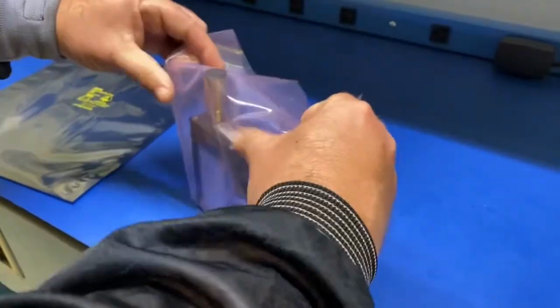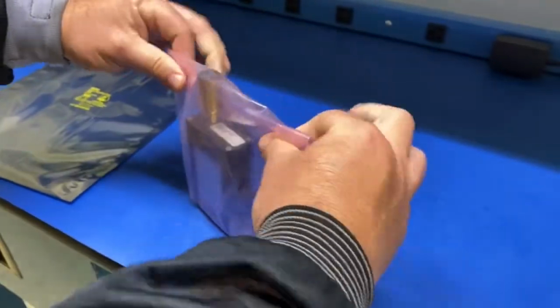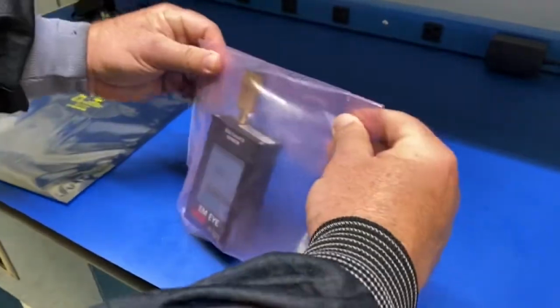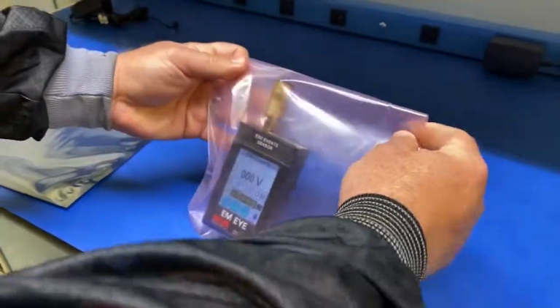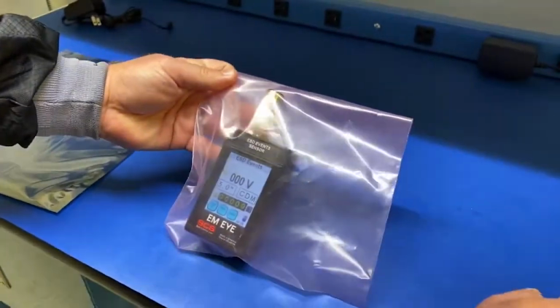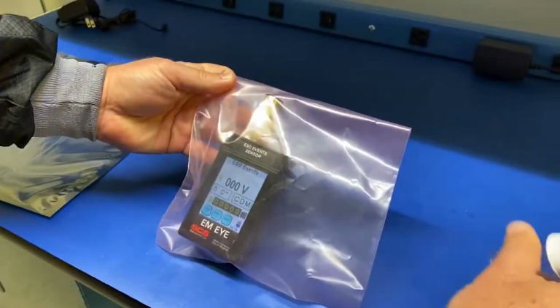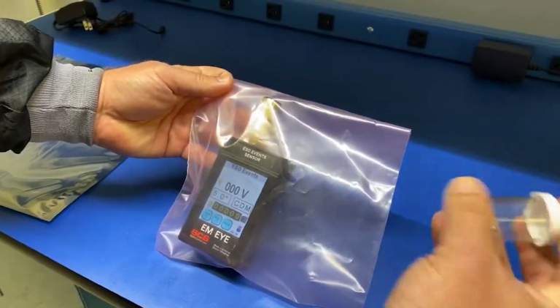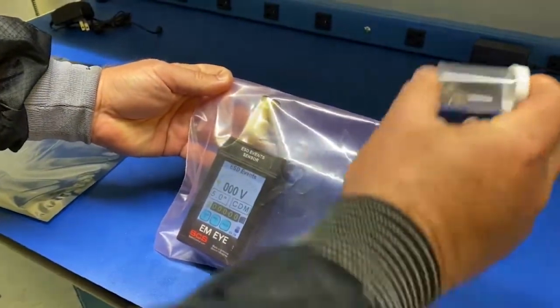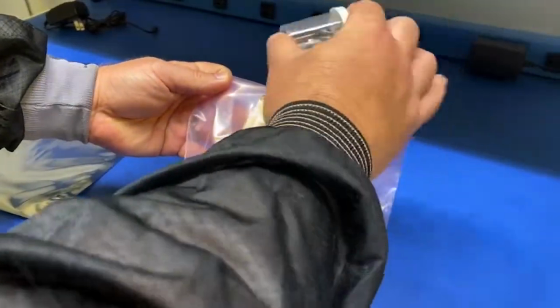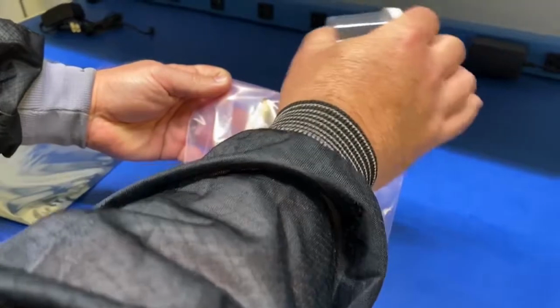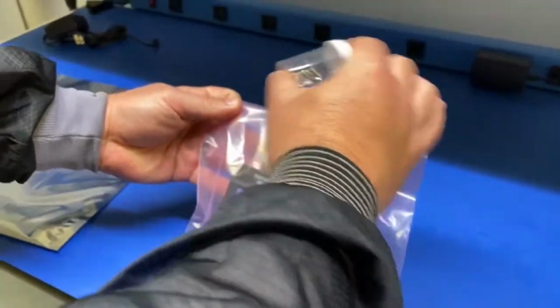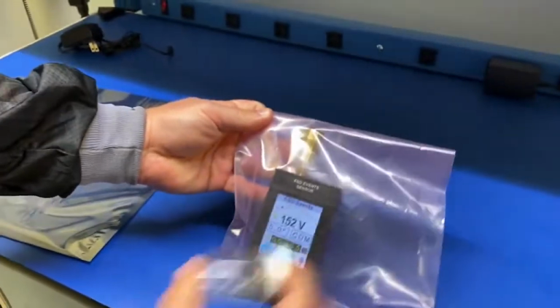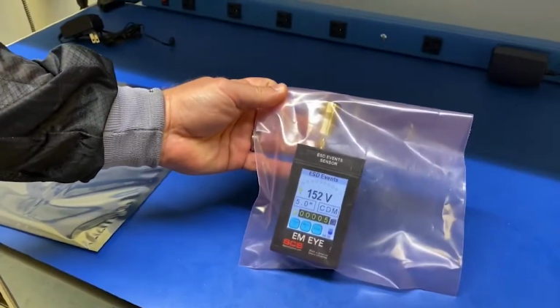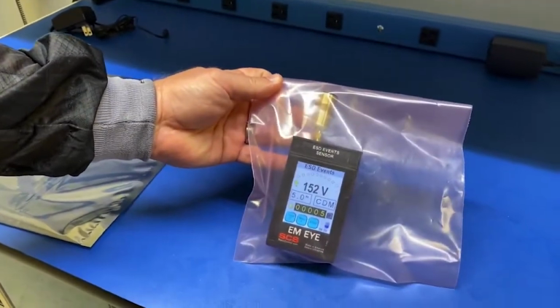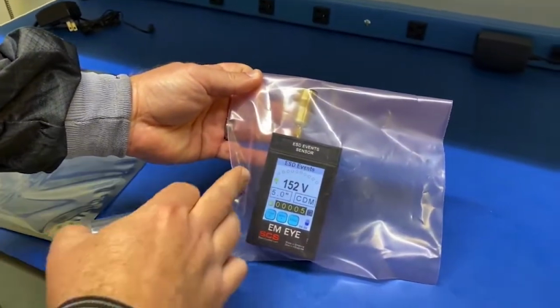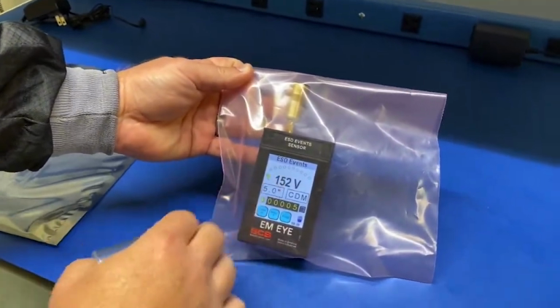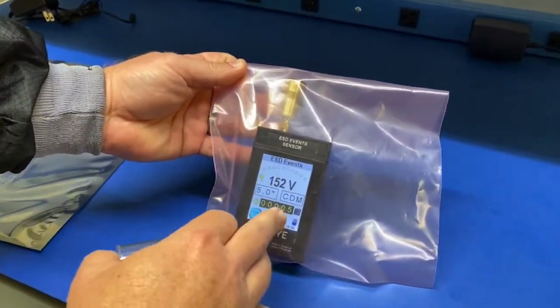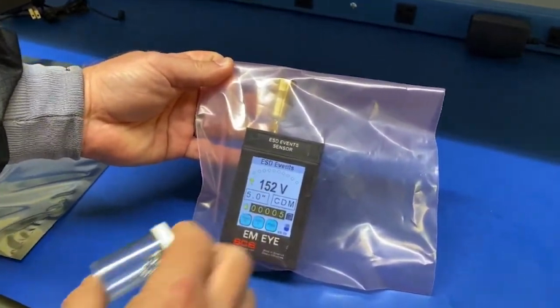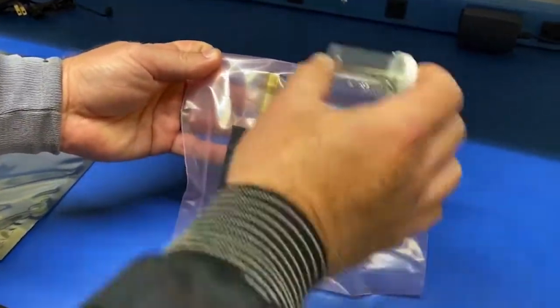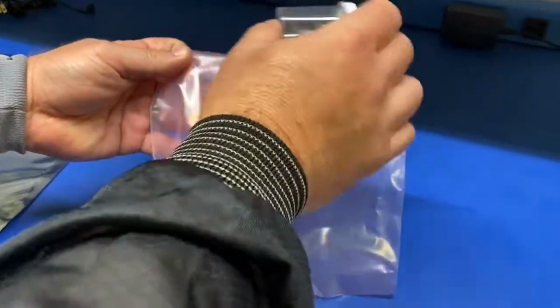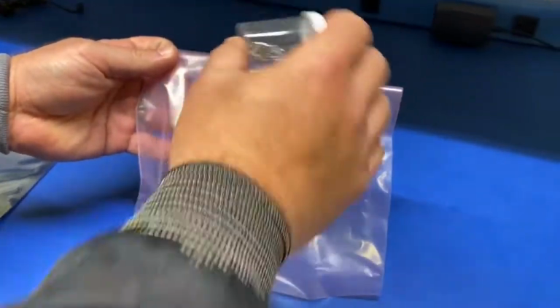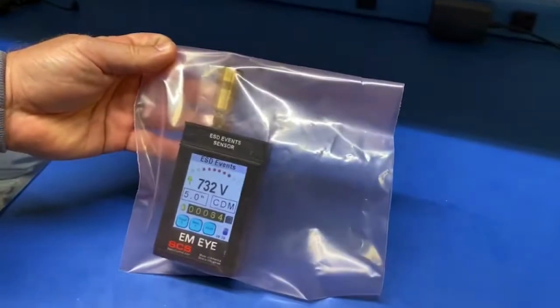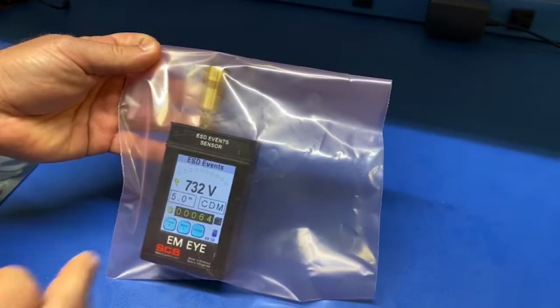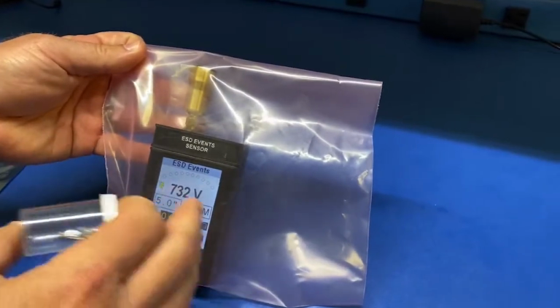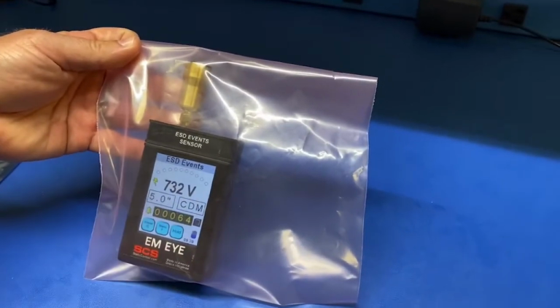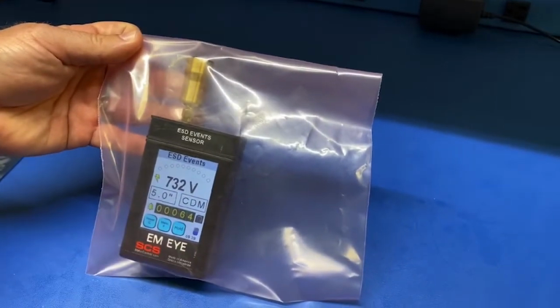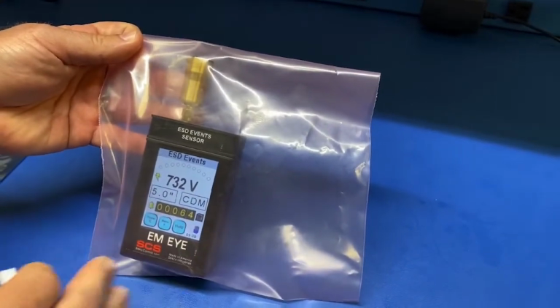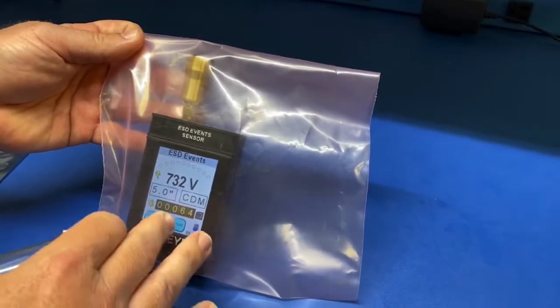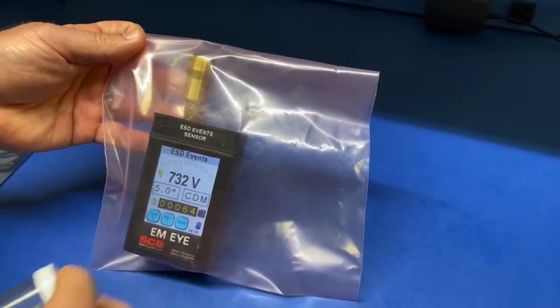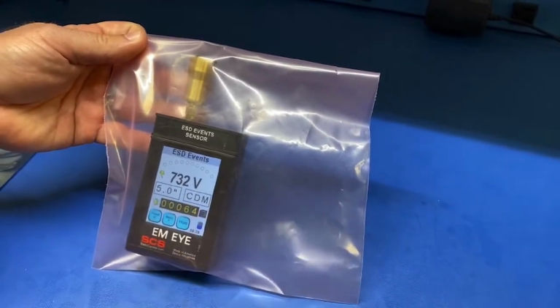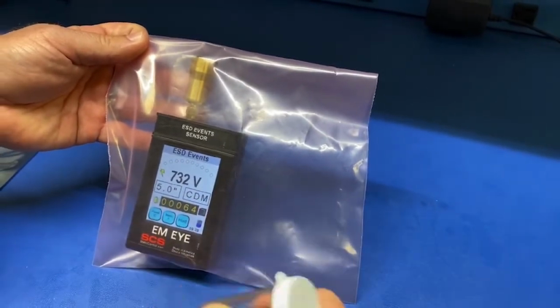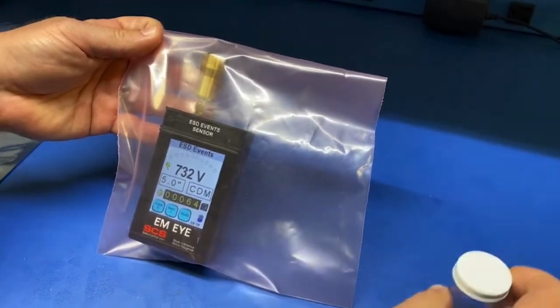If we close the bag and simulate the charge, you can see we're getting 152 volts, five events. More aggressive — 732 volts with 64 events. Just that fast.